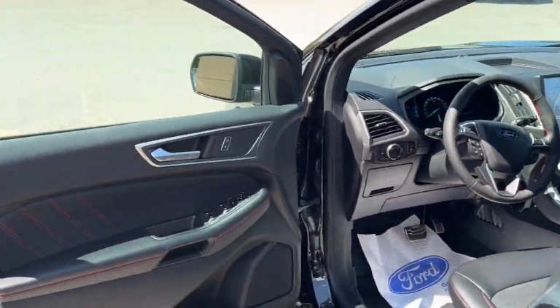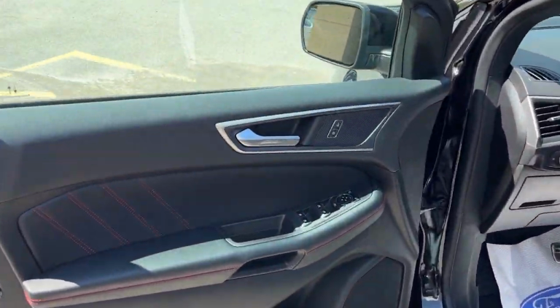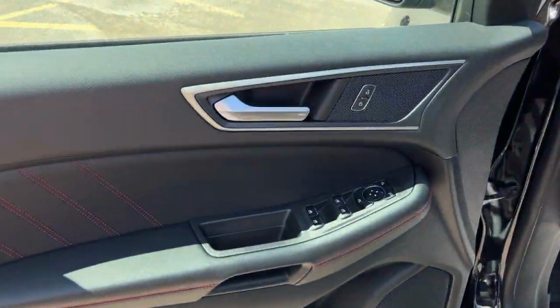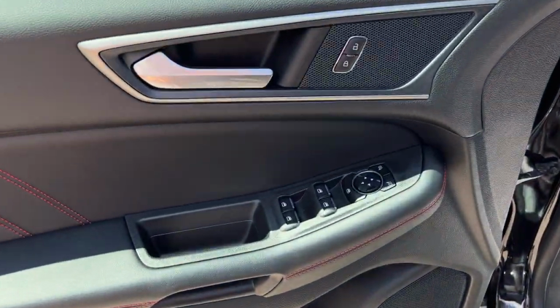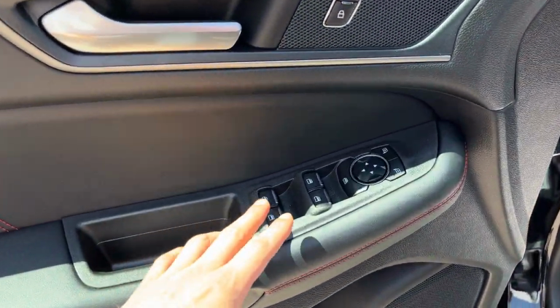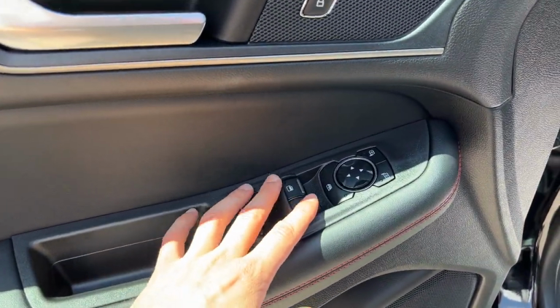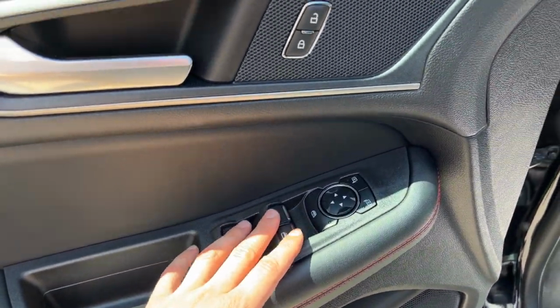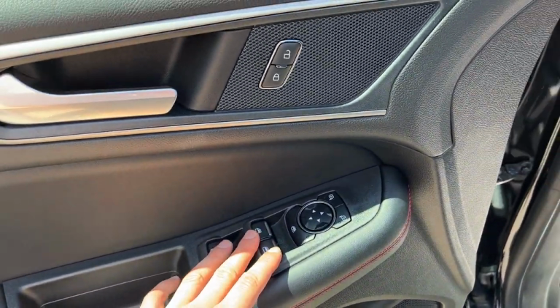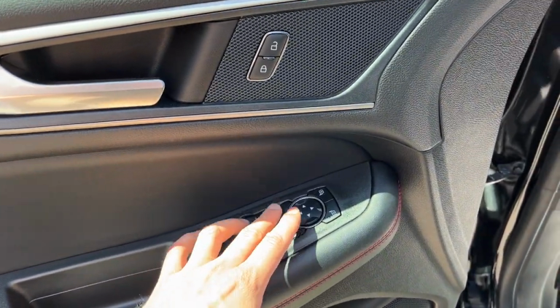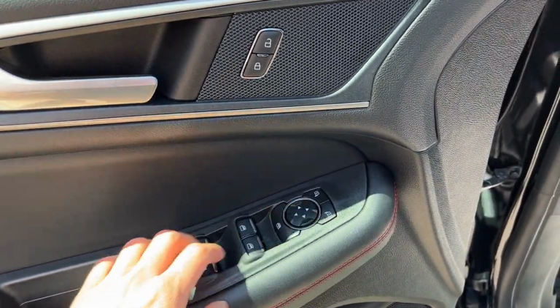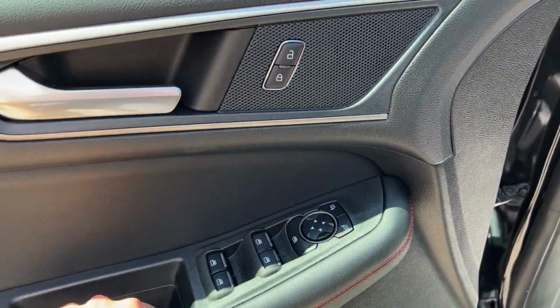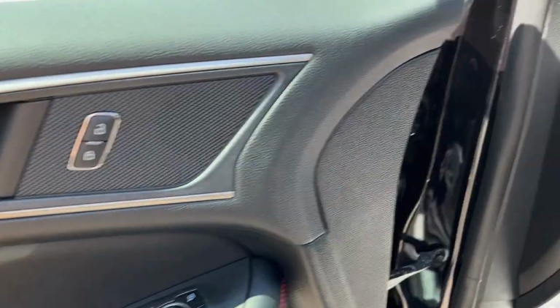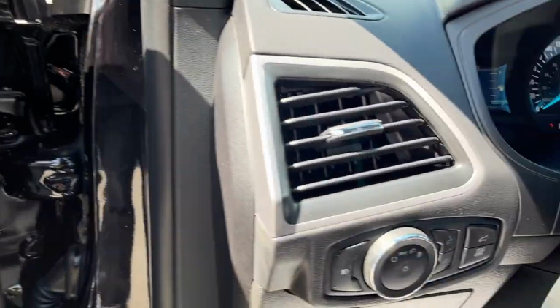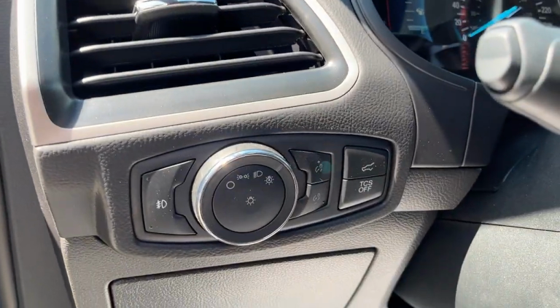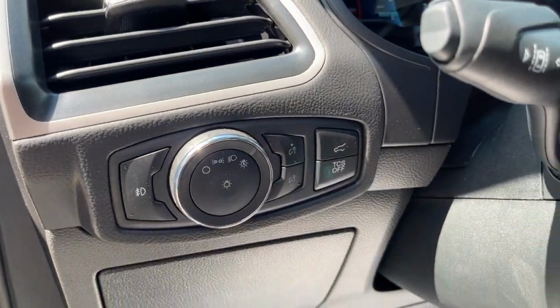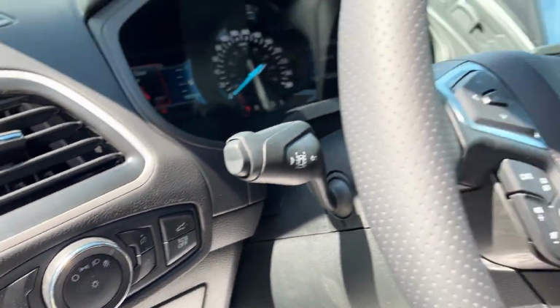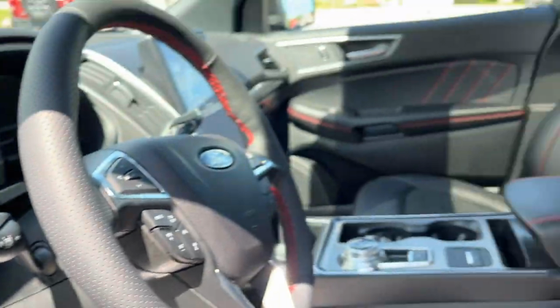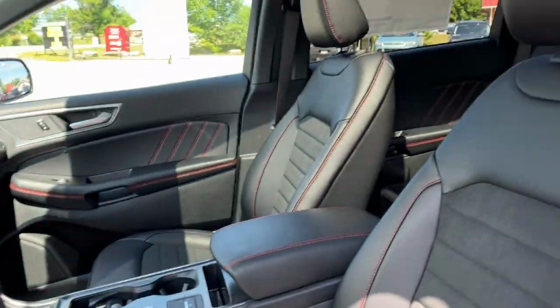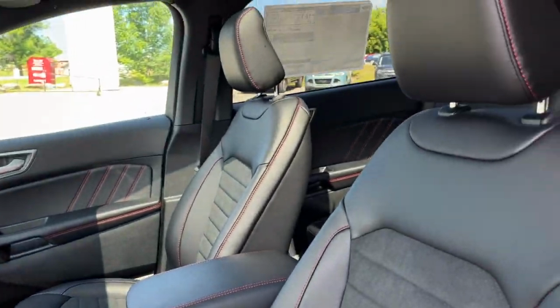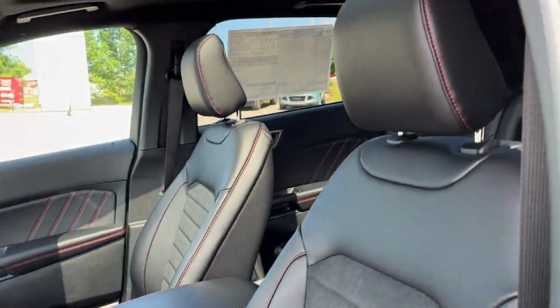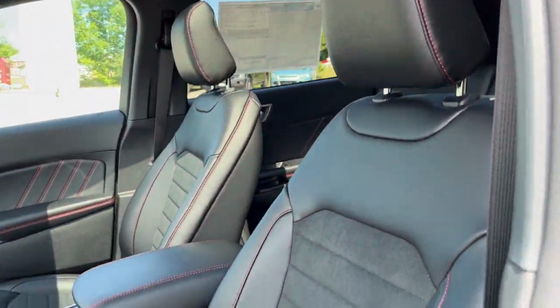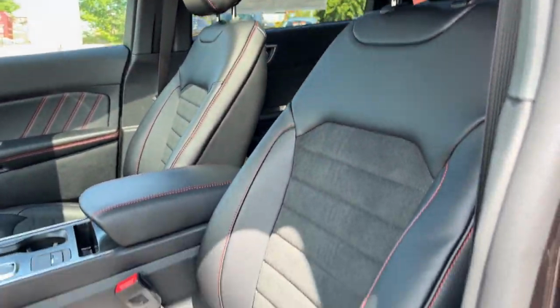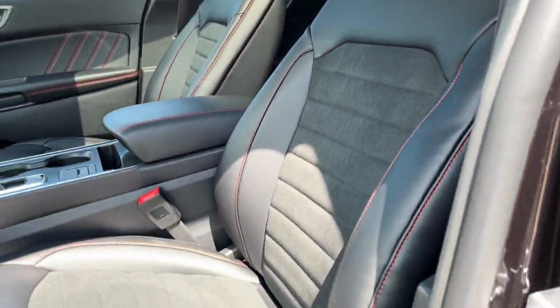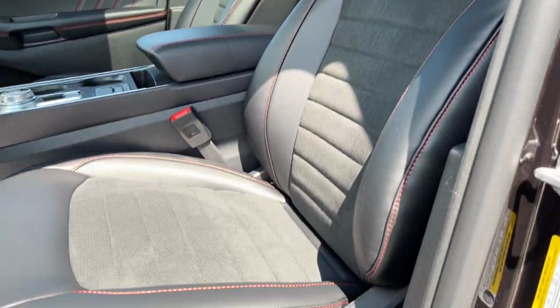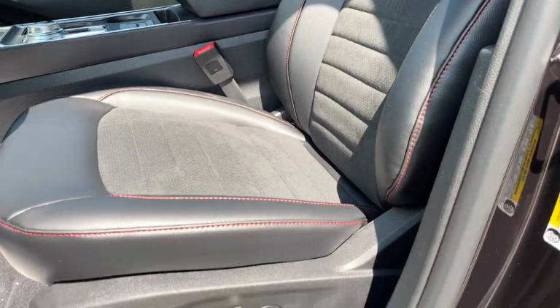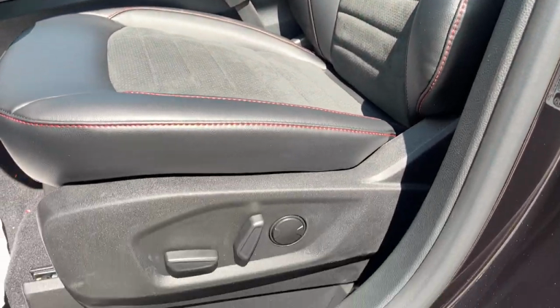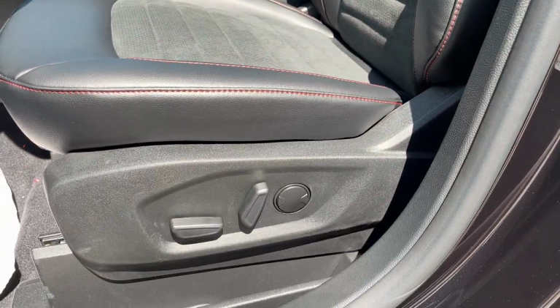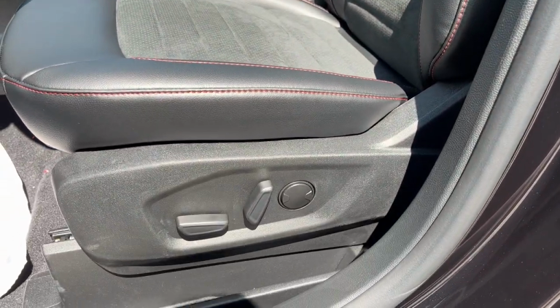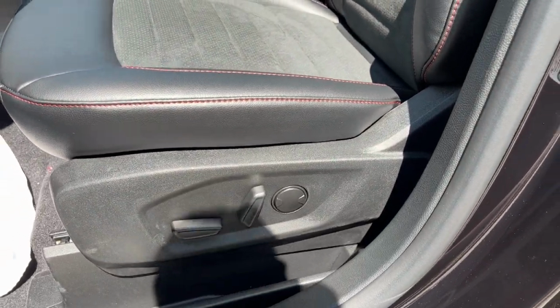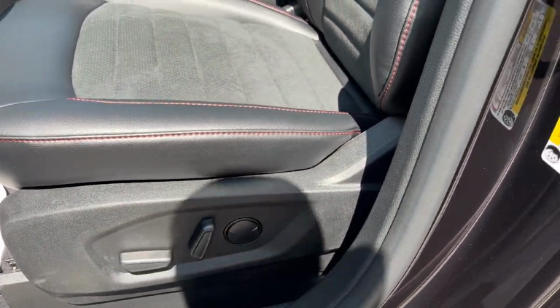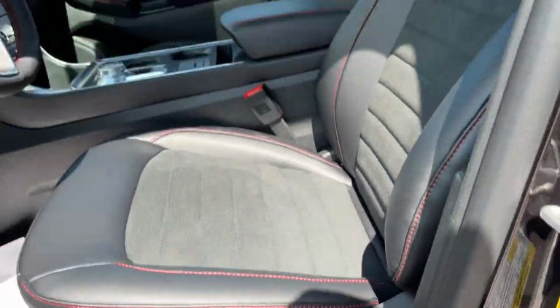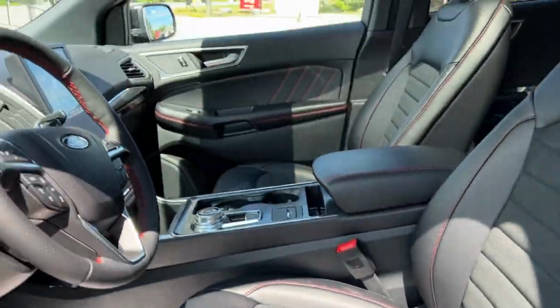Coming around to the front, you do have power windows and locks, power glass adjustable mirrors, and automatic headlights. There is really comfortable seating up front that looks great with the red stitching. The driver's seat does have power adjustment with lumbar support.